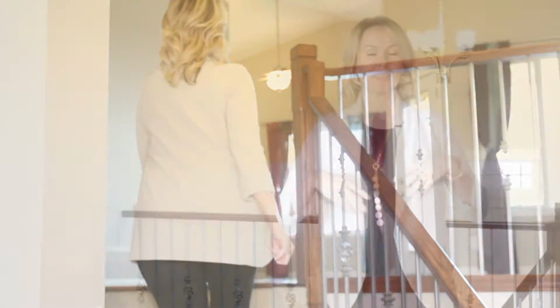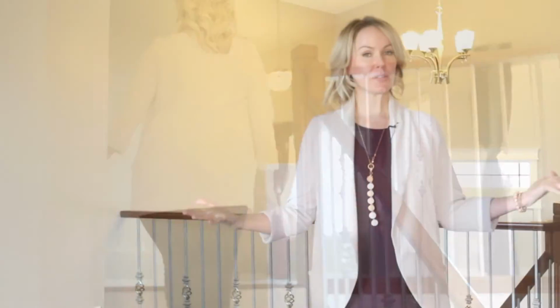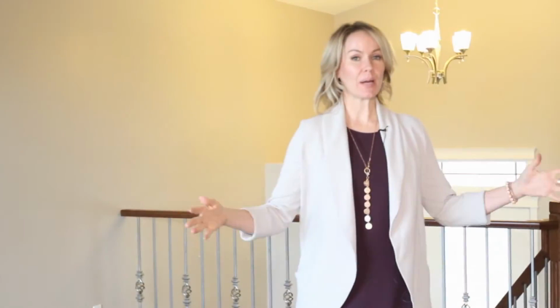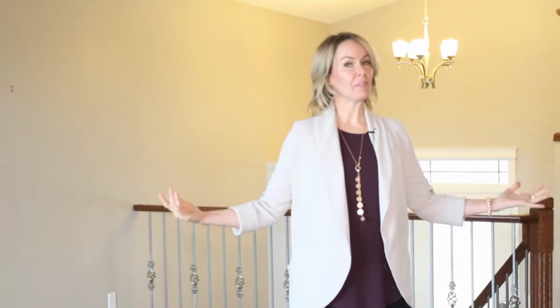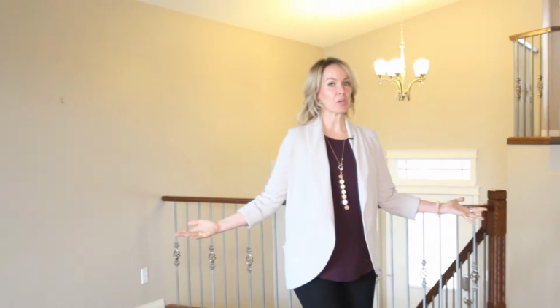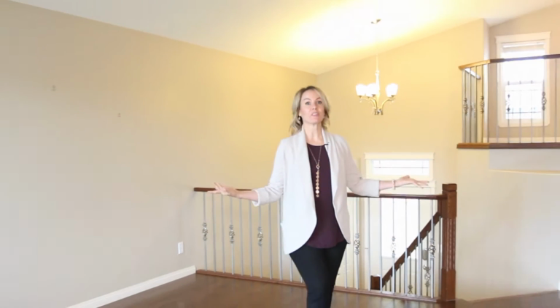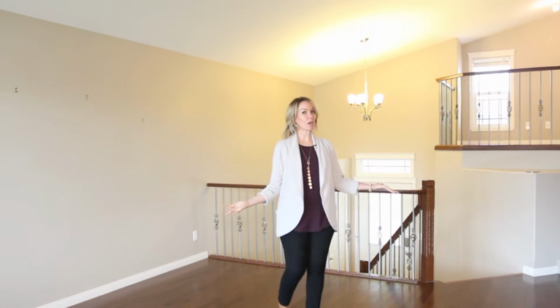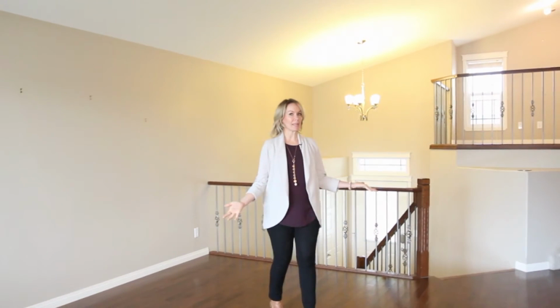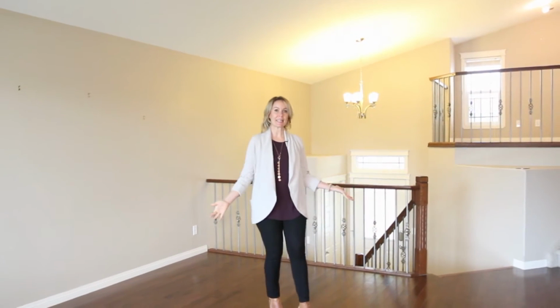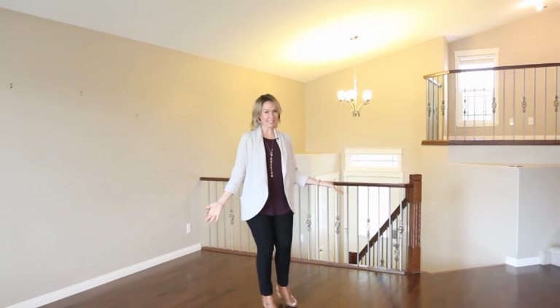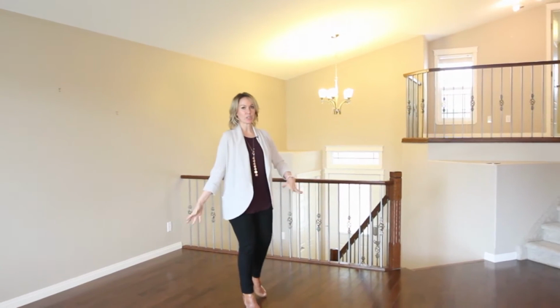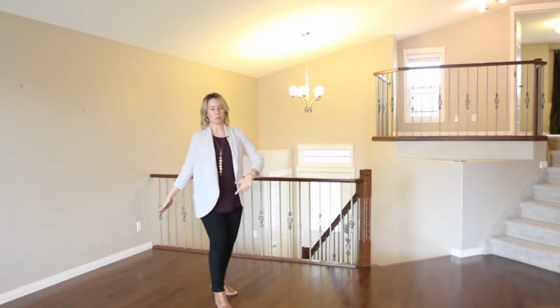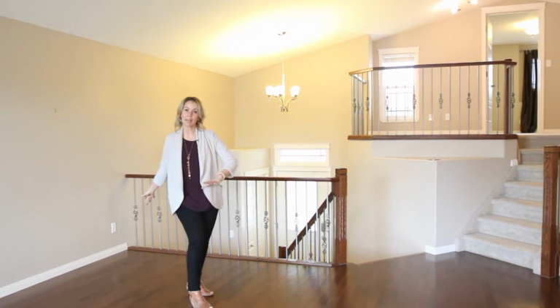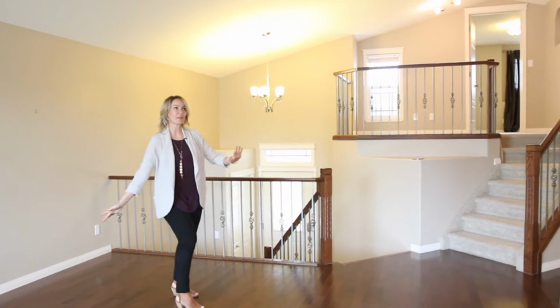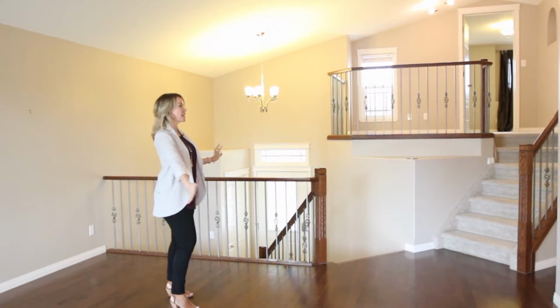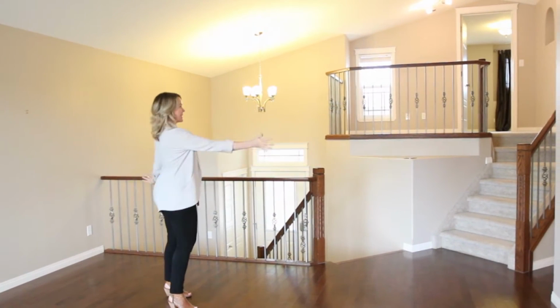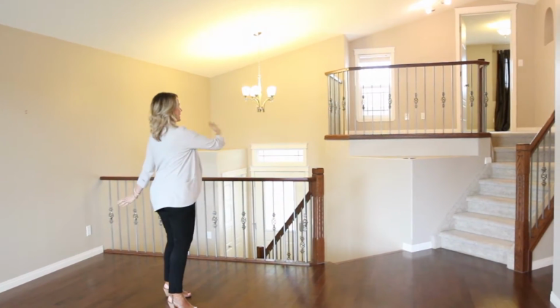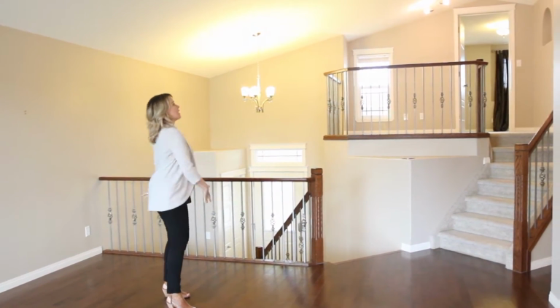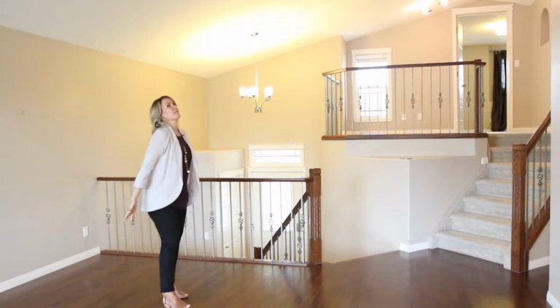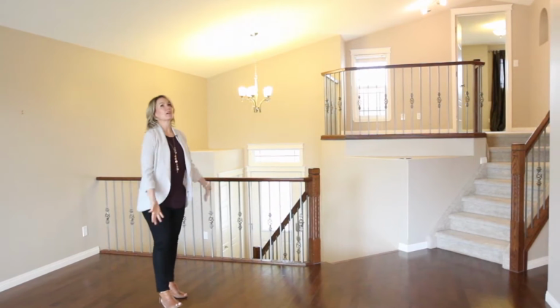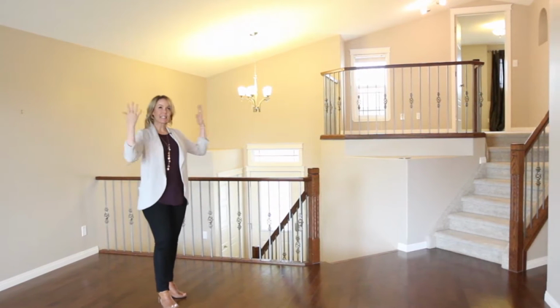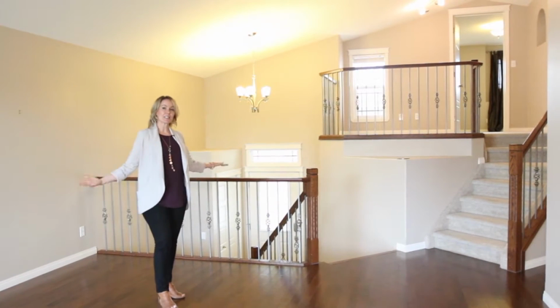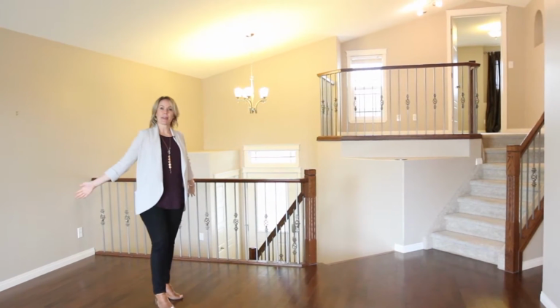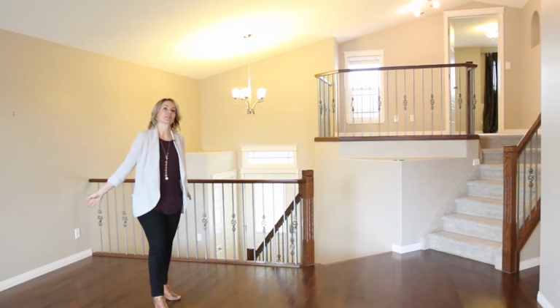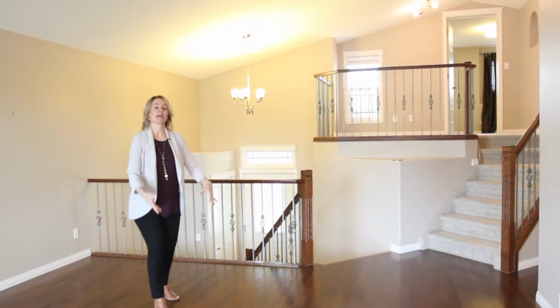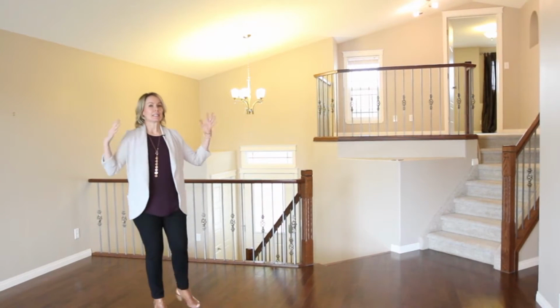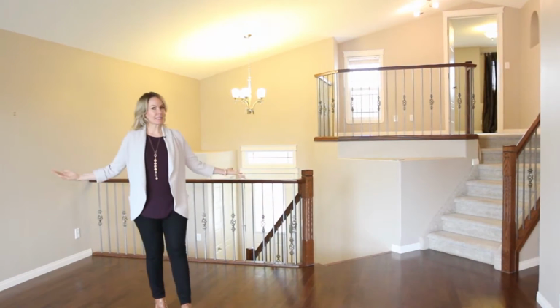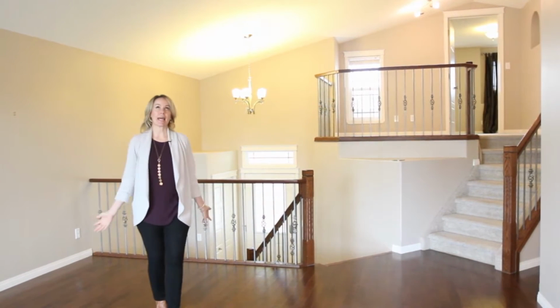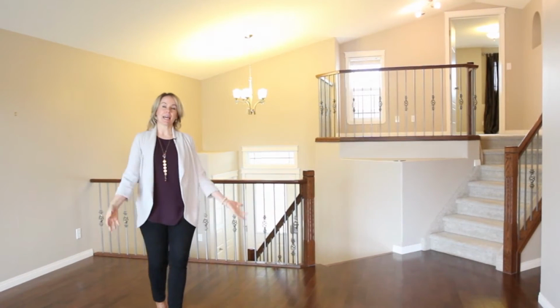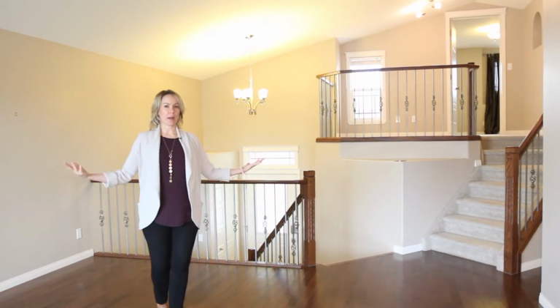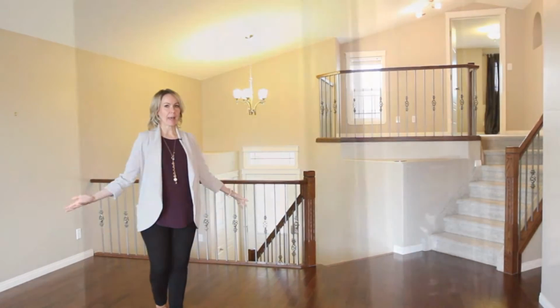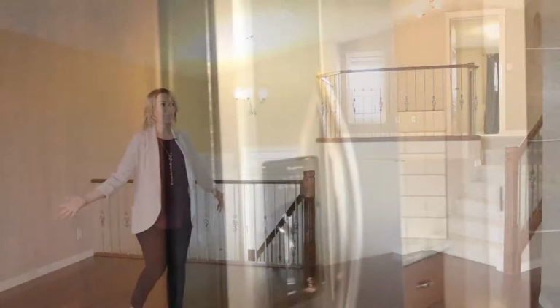Number two: living room. If you like open, then this is for you. Look how pretty all of this is. You have the vaulted ceilings to make everything look nice and light and bright and big.